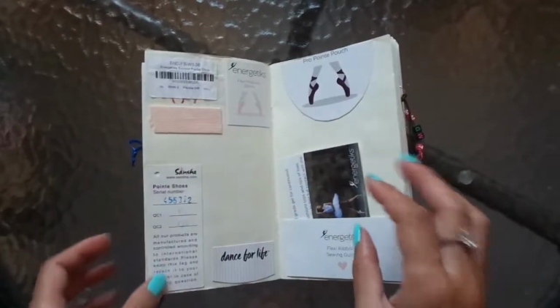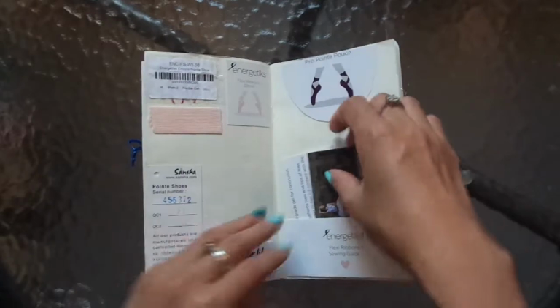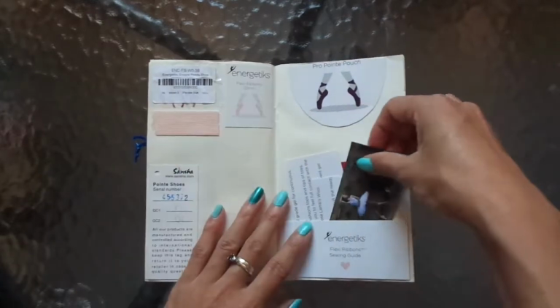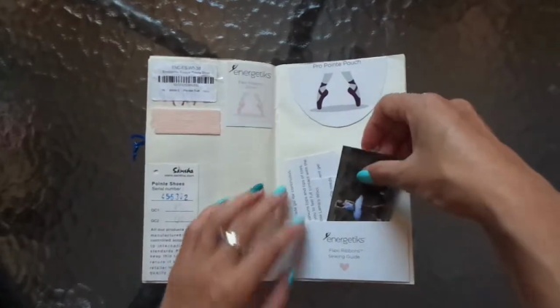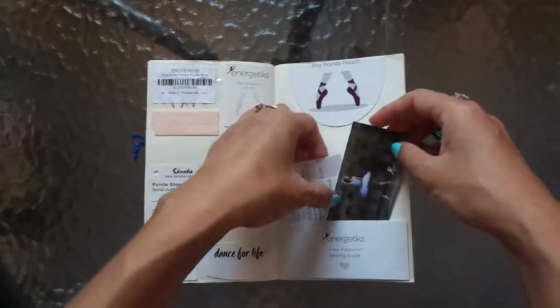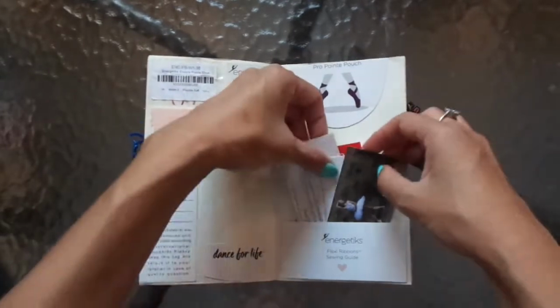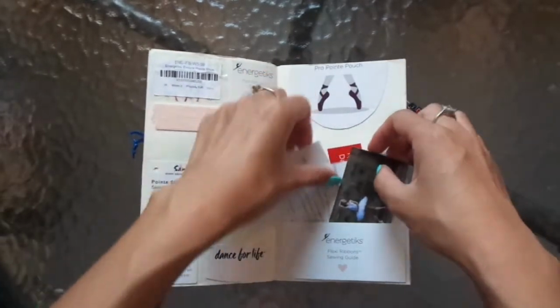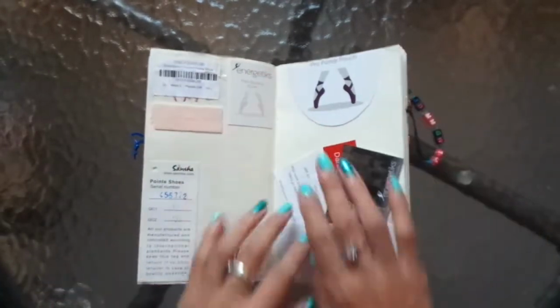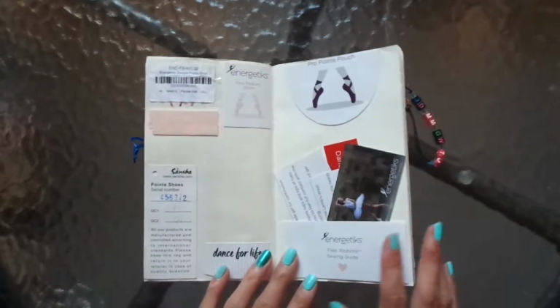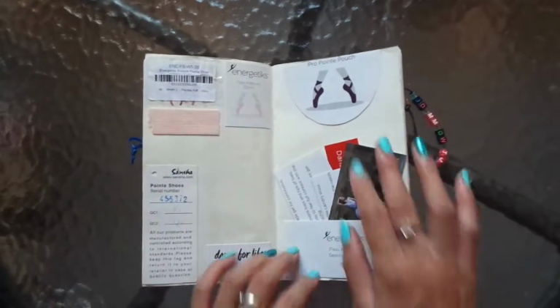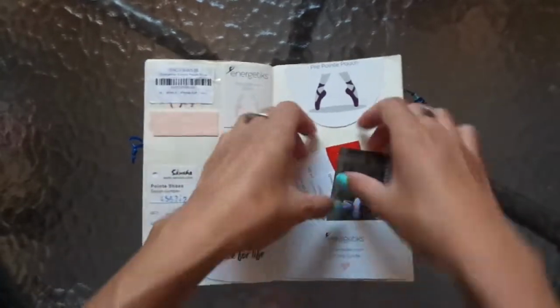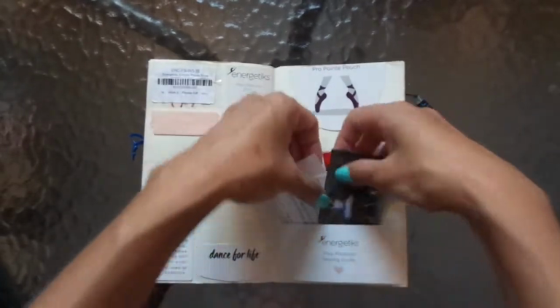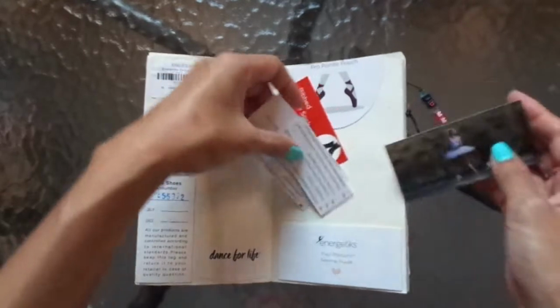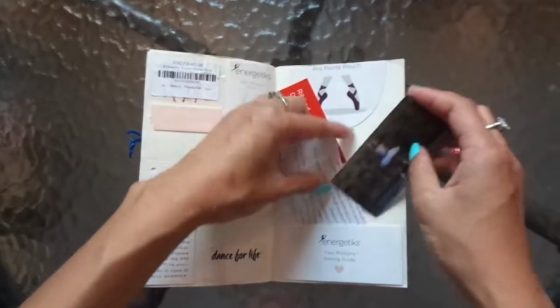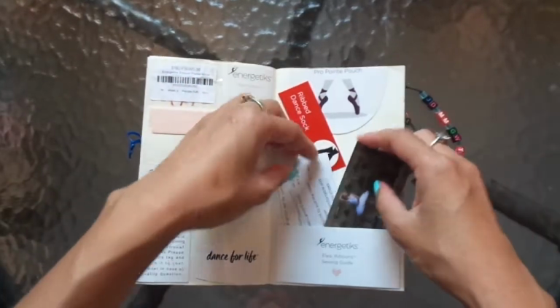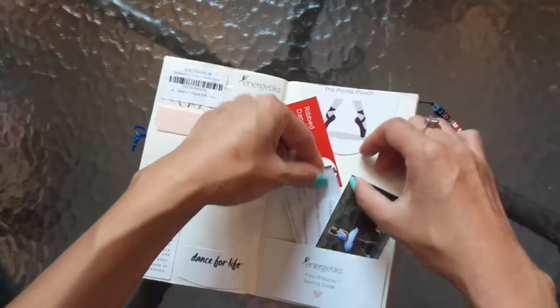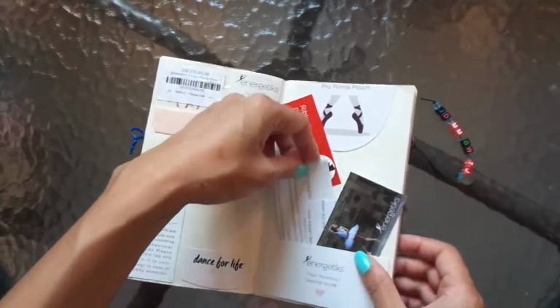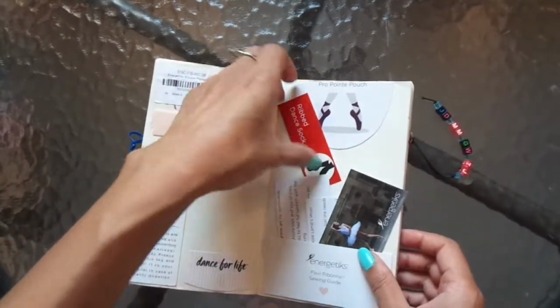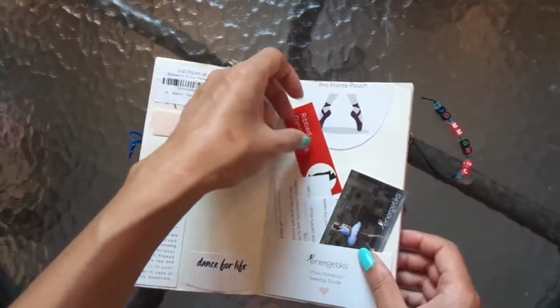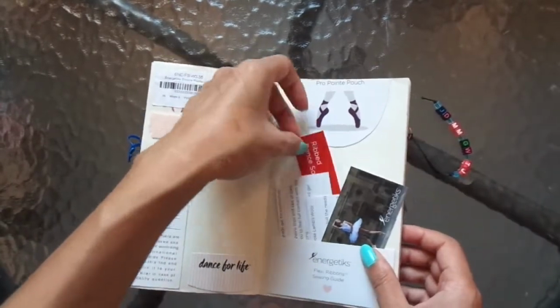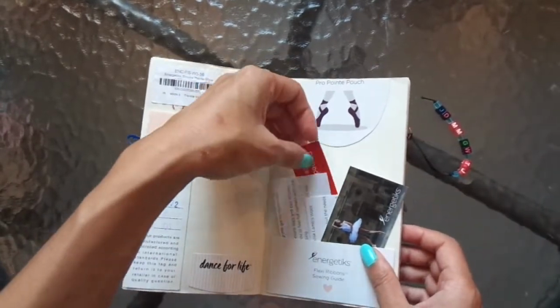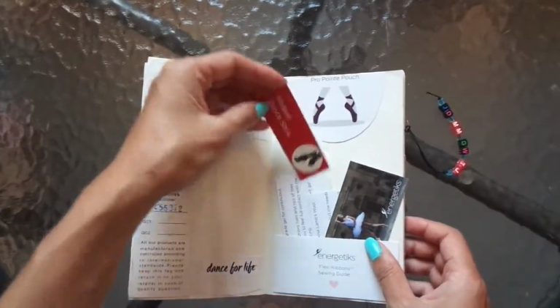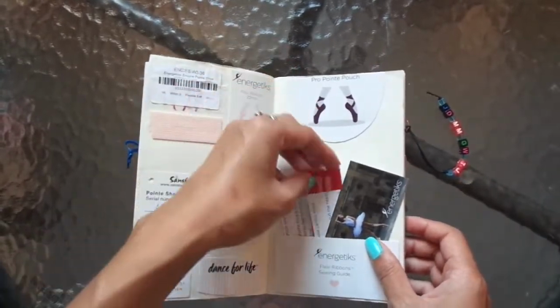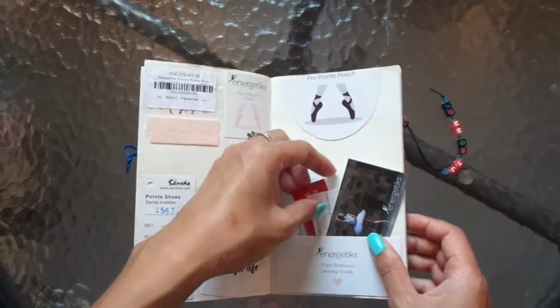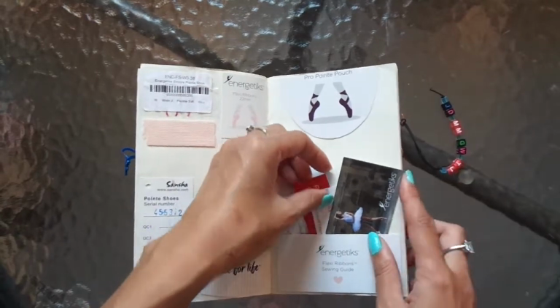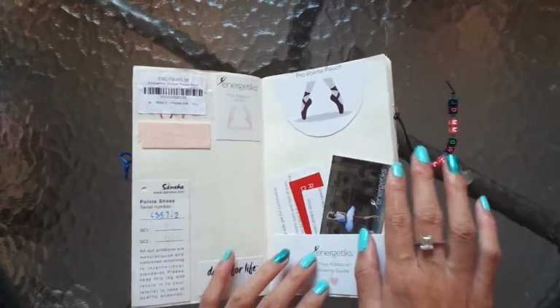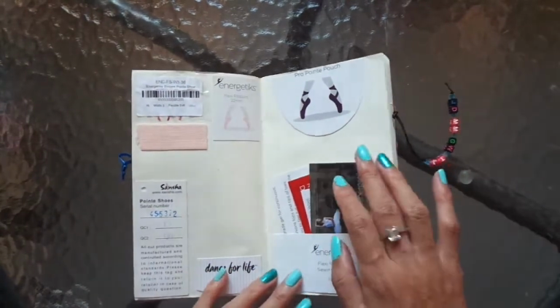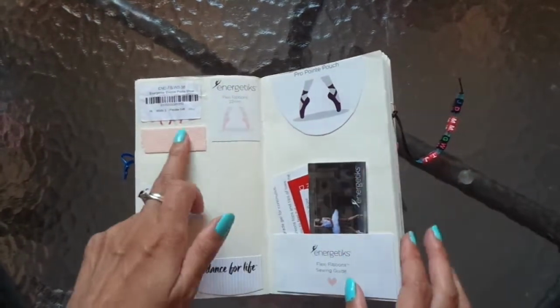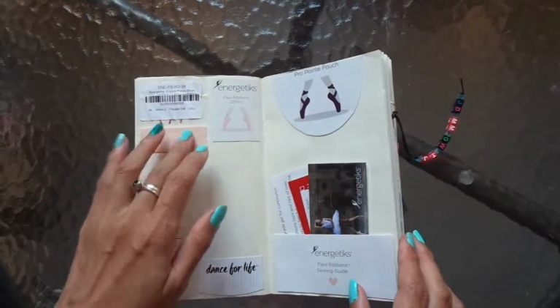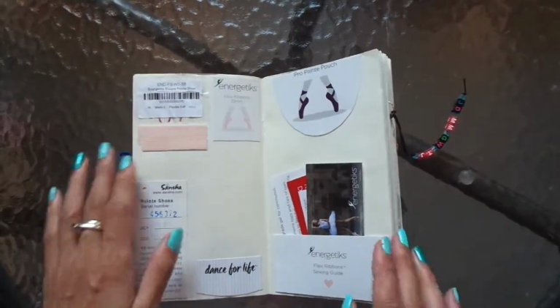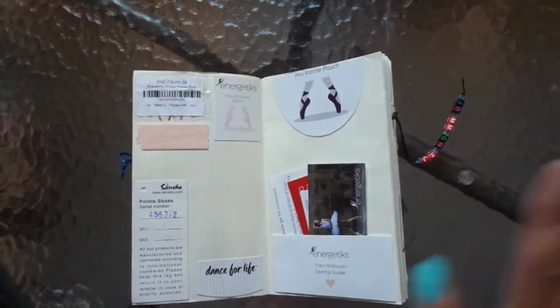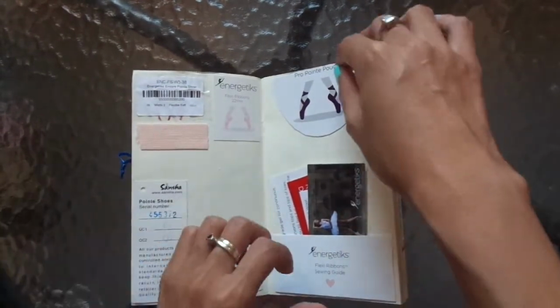This documents my pointe shoes that I got — I was so excited. I love this little pocket here with all the different things I got, because I had to get ribbons and toe socks and elastics and everything. There's a bit of the elastic.